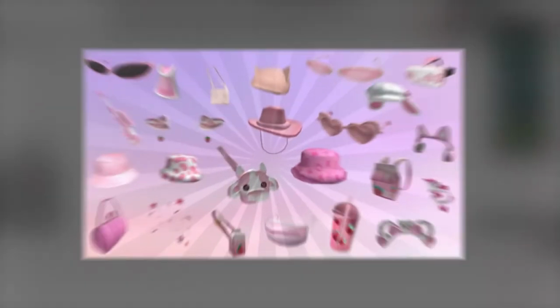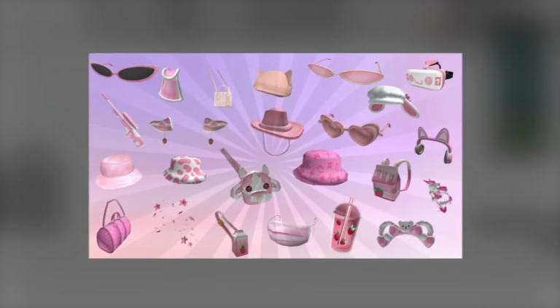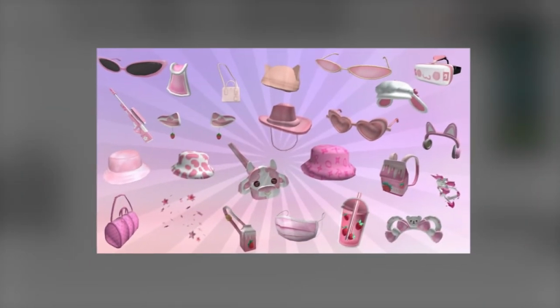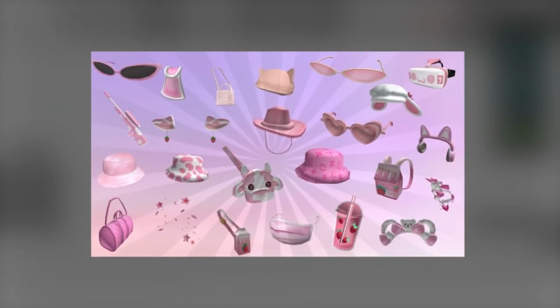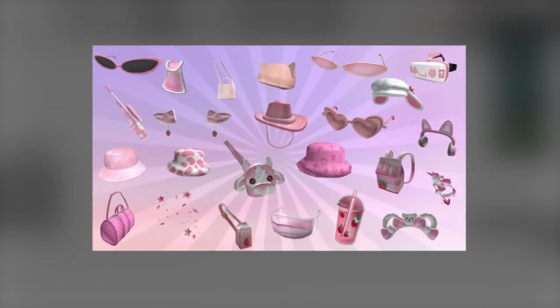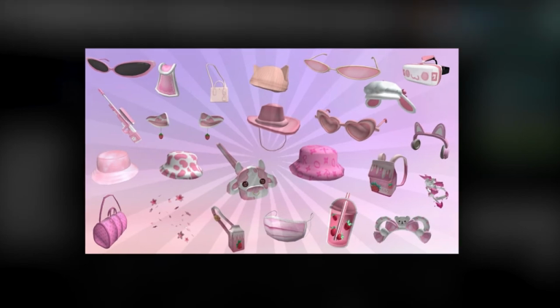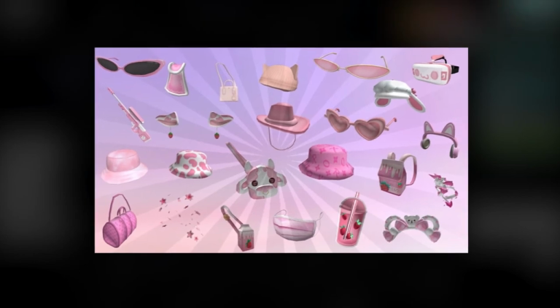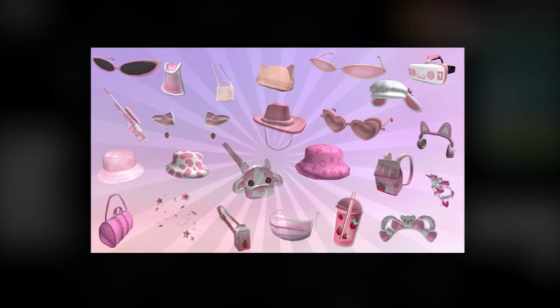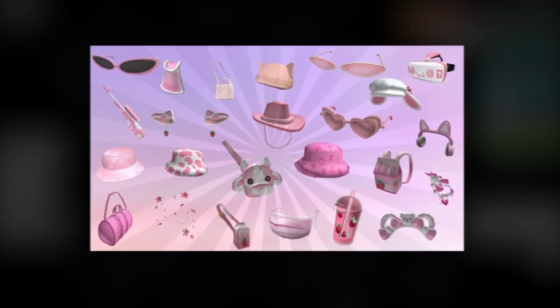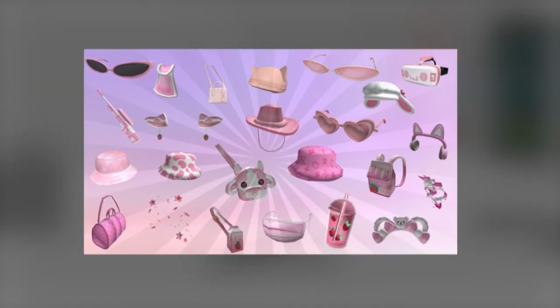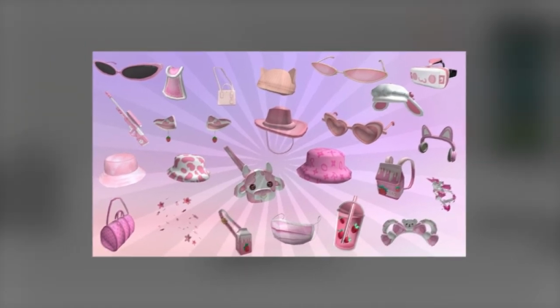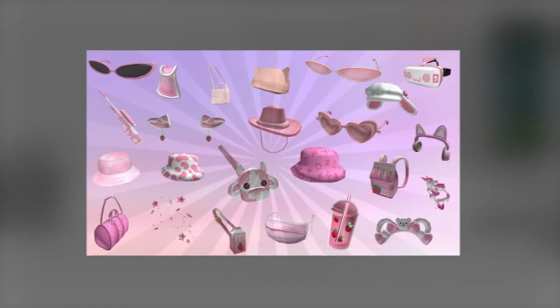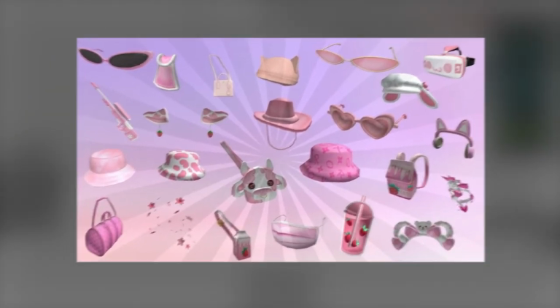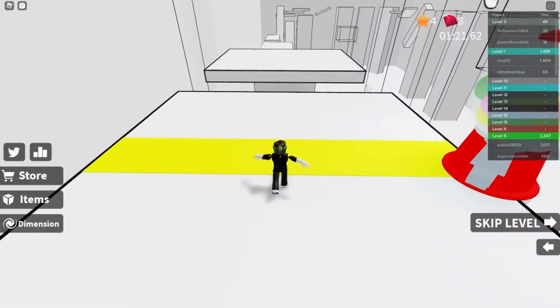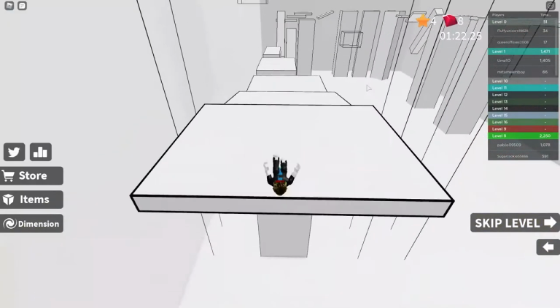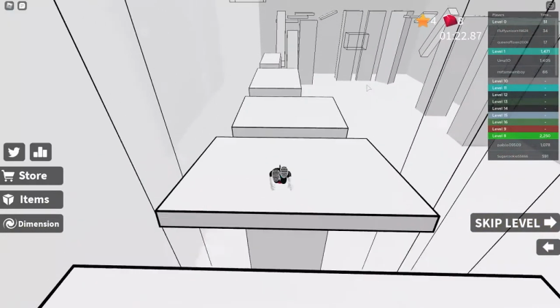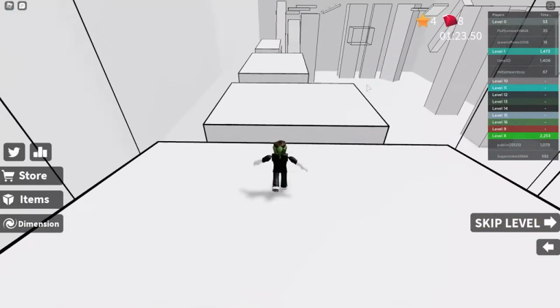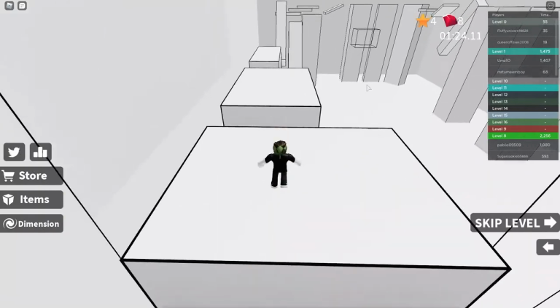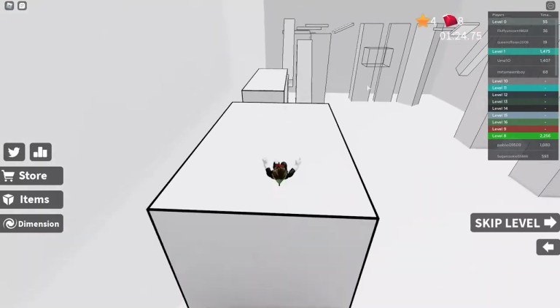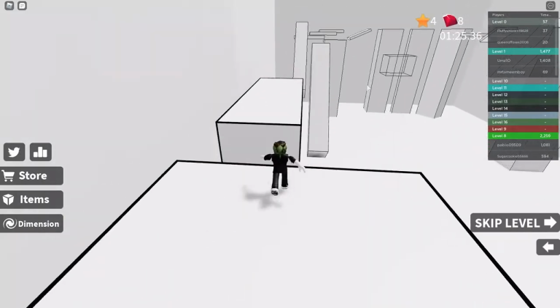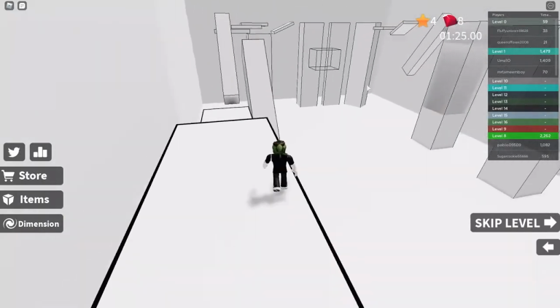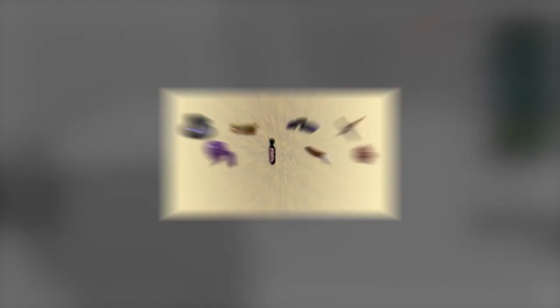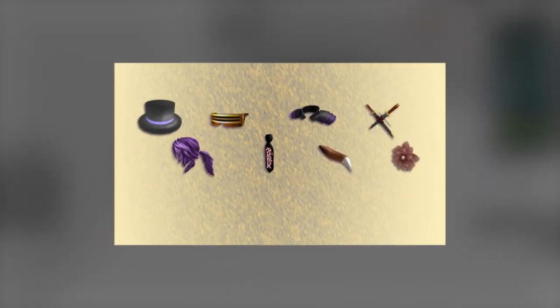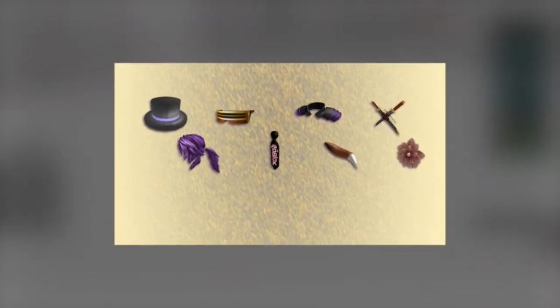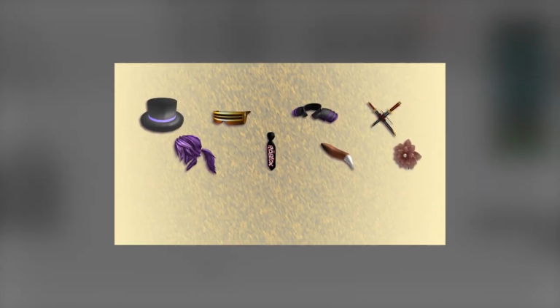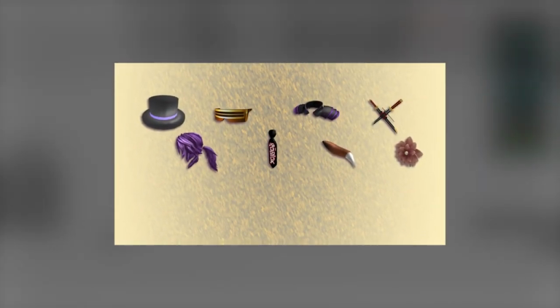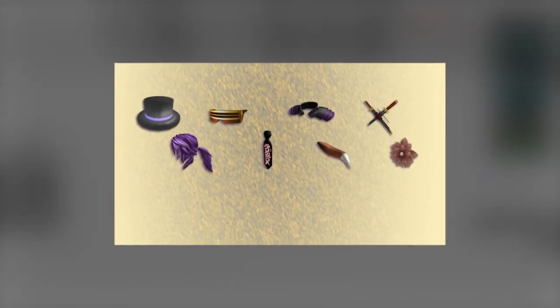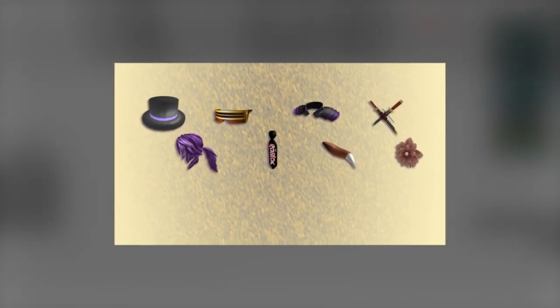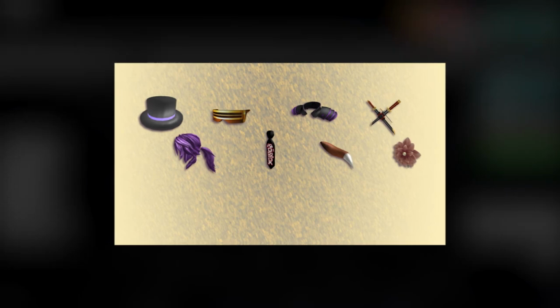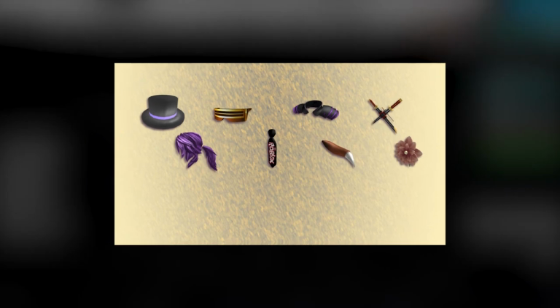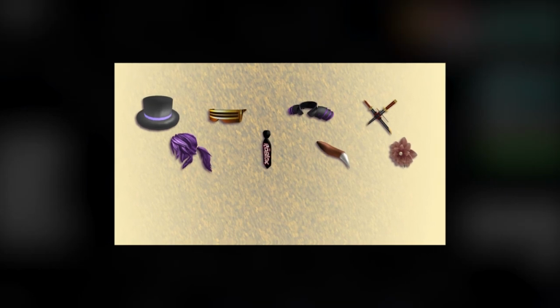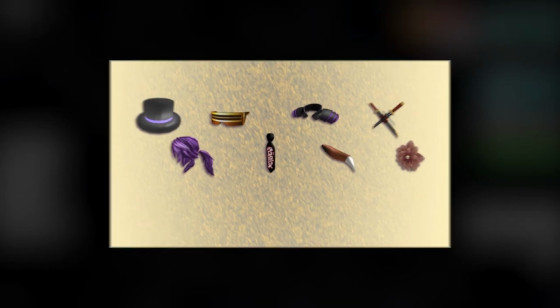You can try different codes and get different accessories. We really hope you like these cute accessories. Try them on to see how they look, and let us know in the comments down below. They're all working codes, so do give them a try, and don't forget to tell us in the comments if you tried them.